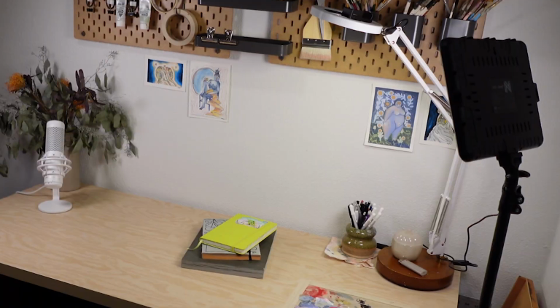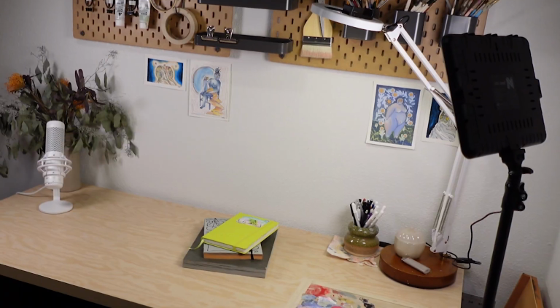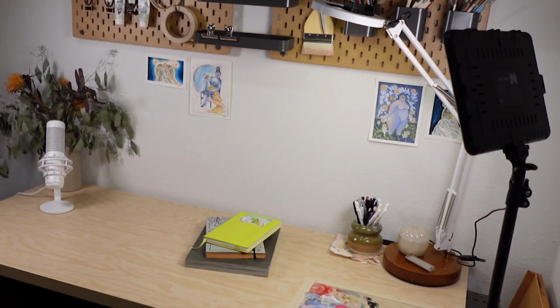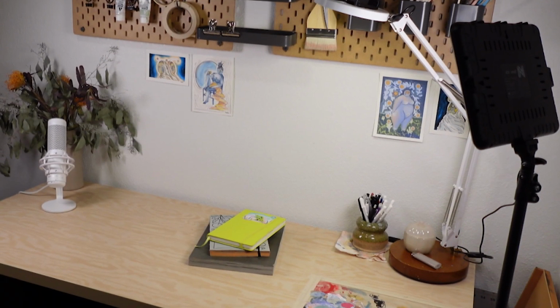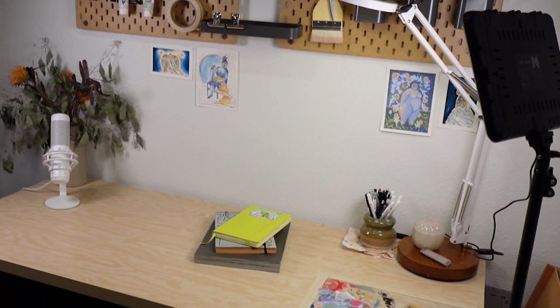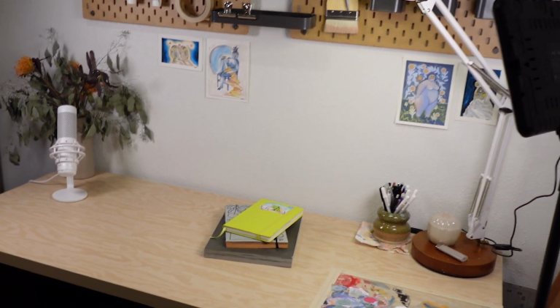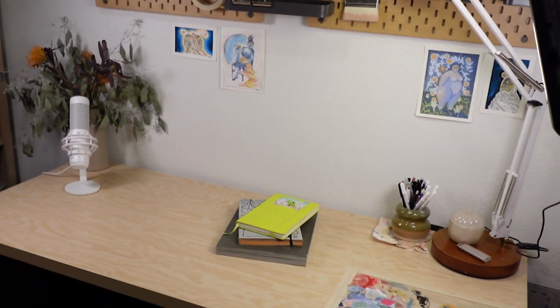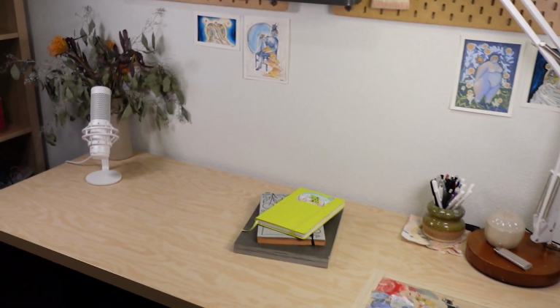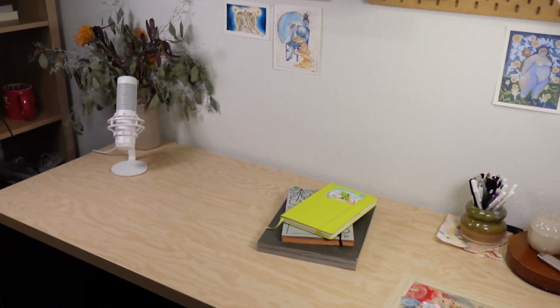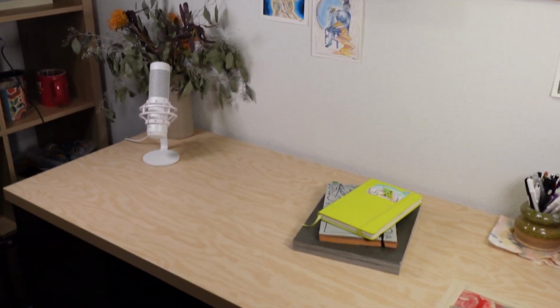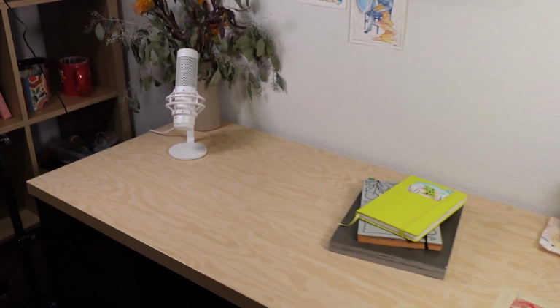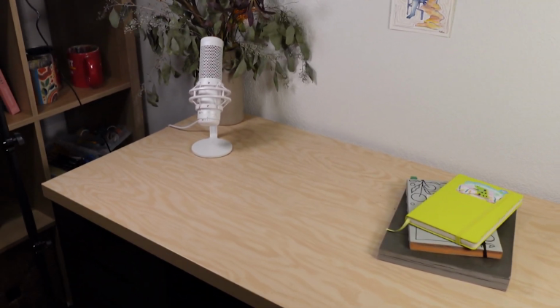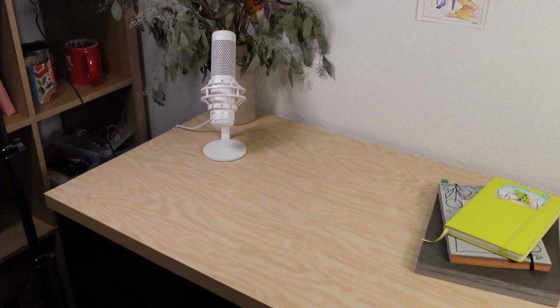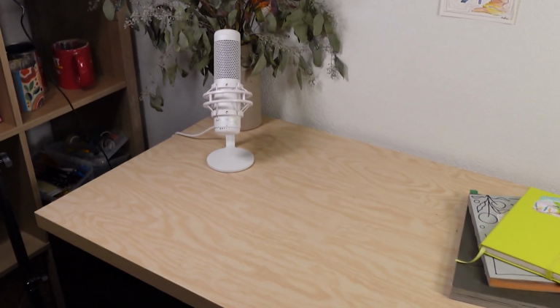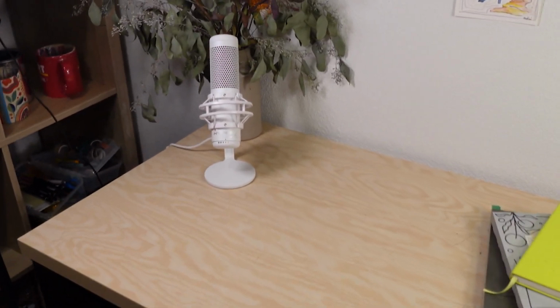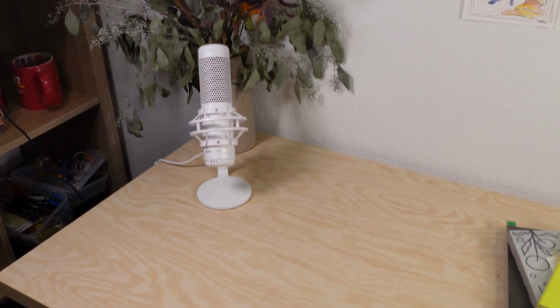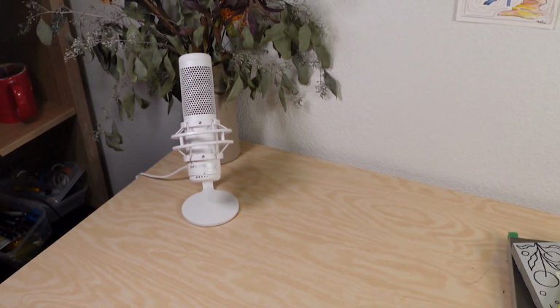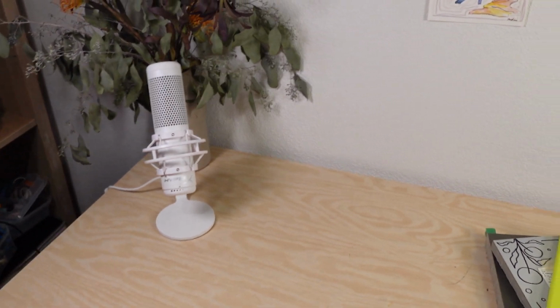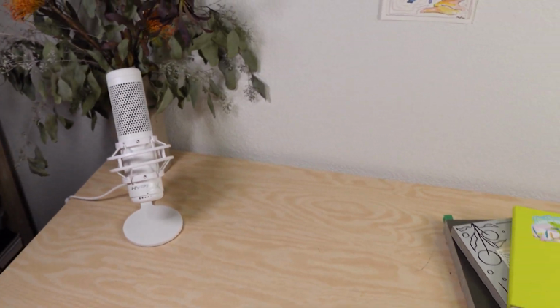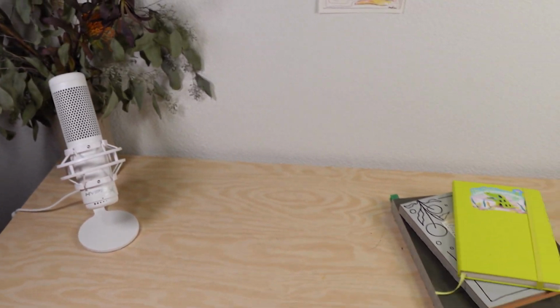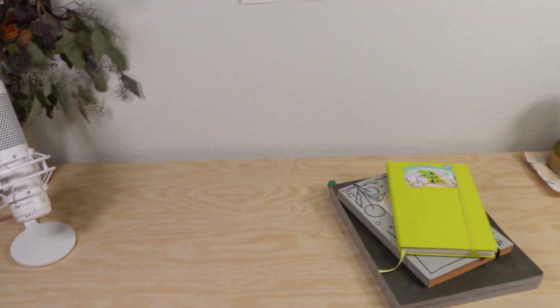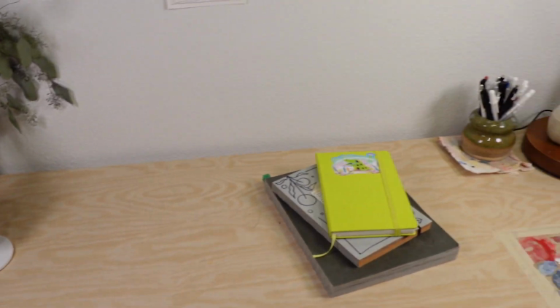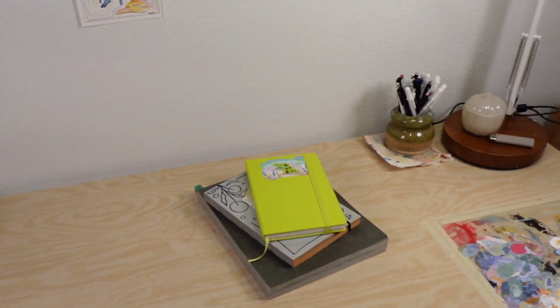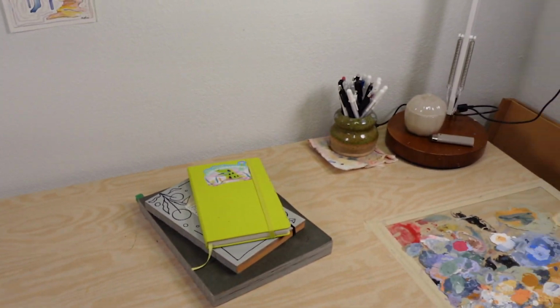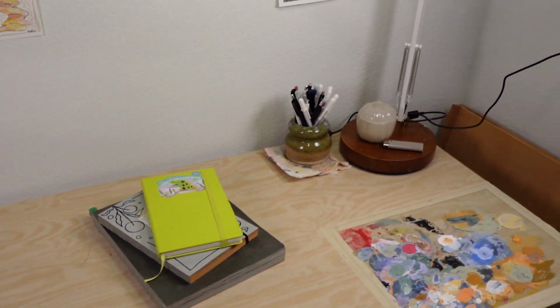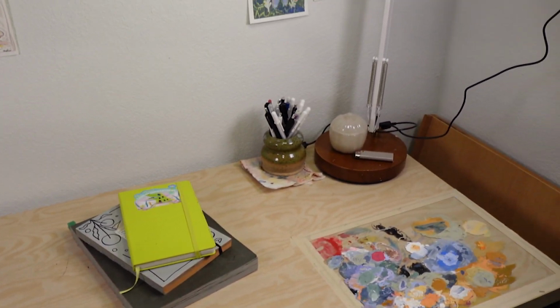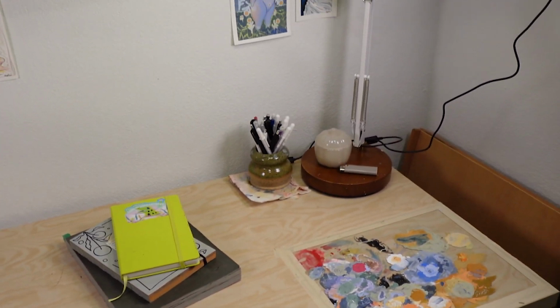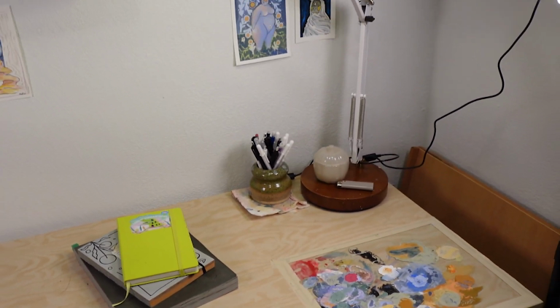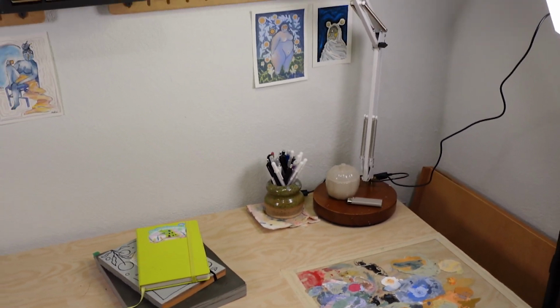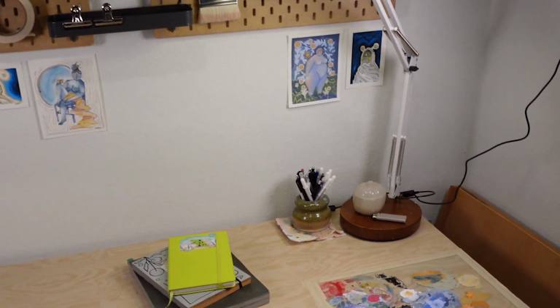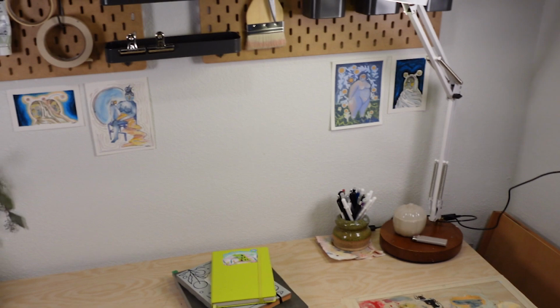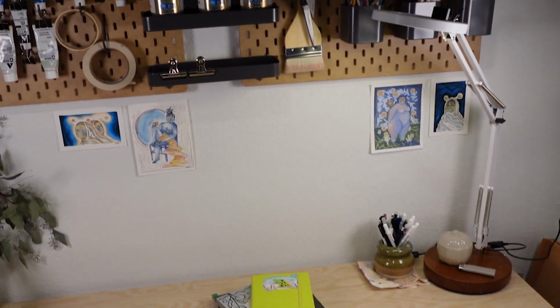But here we are in this frame, $200 and one evening of effort later, and my work looks so much more professional from just simple lighting and an auxiliary mic. That's it.